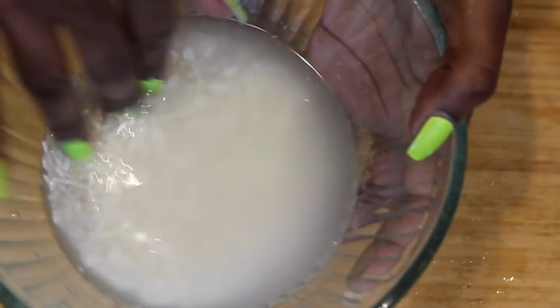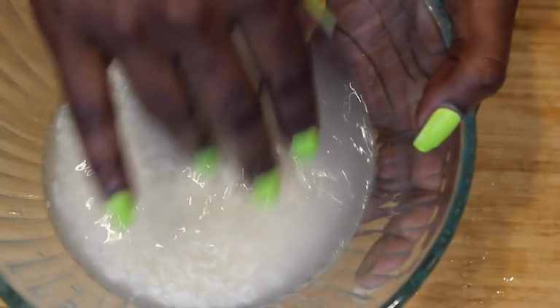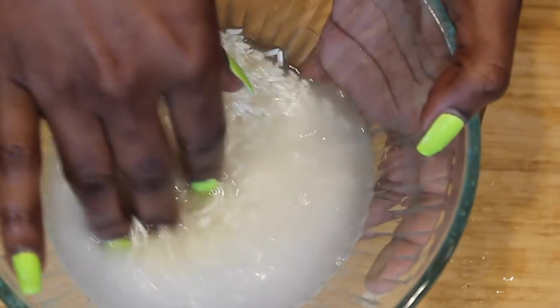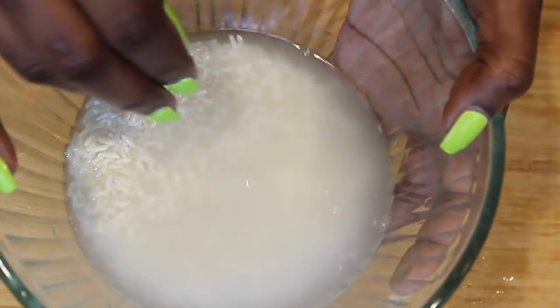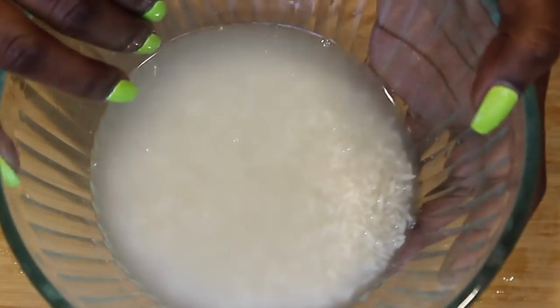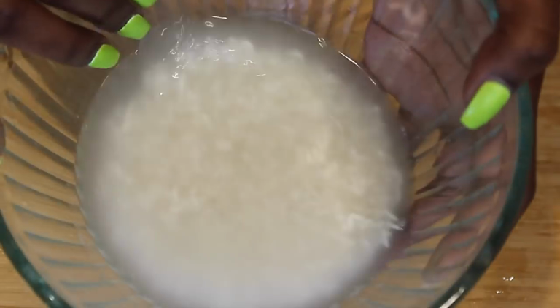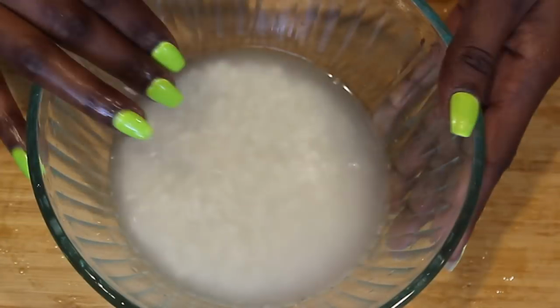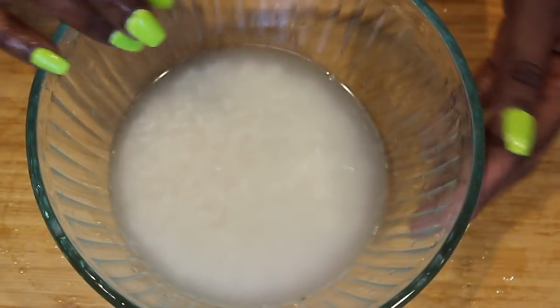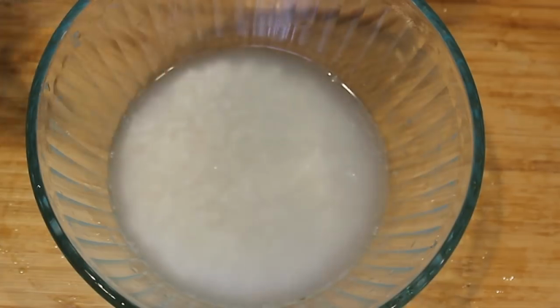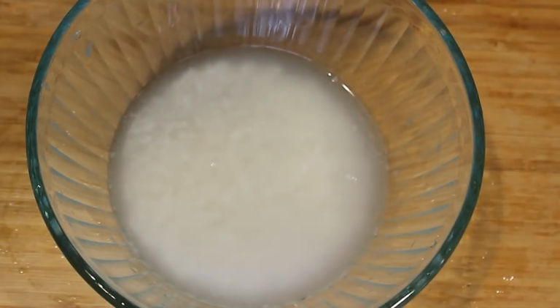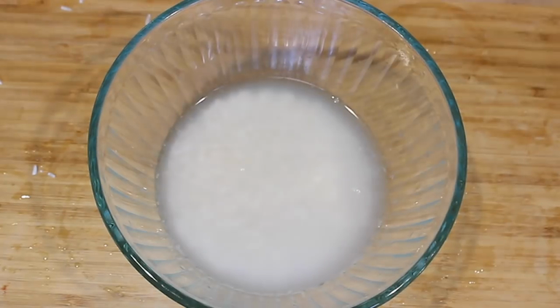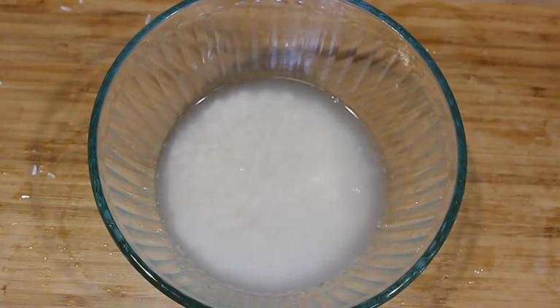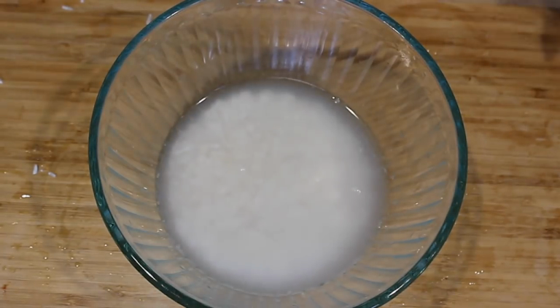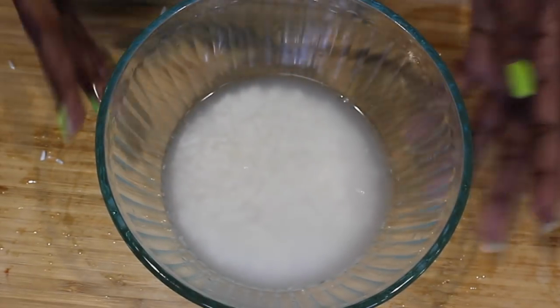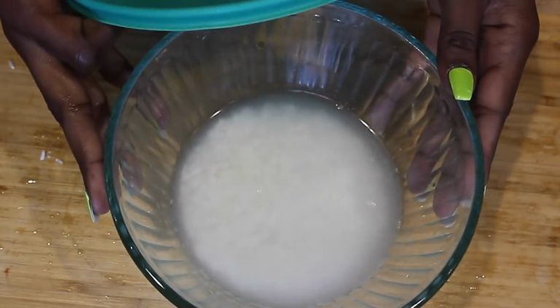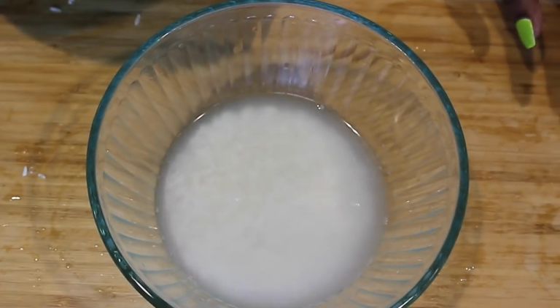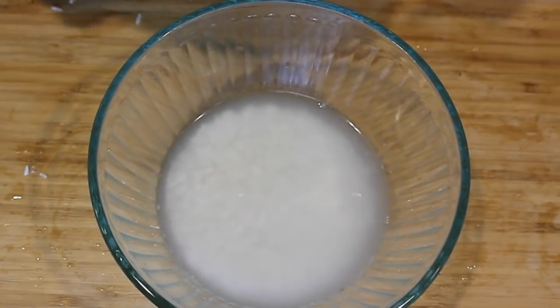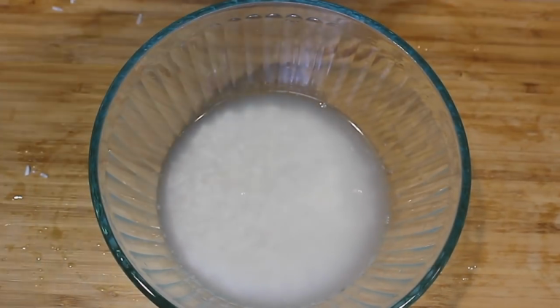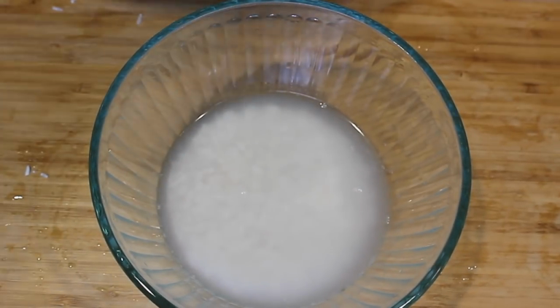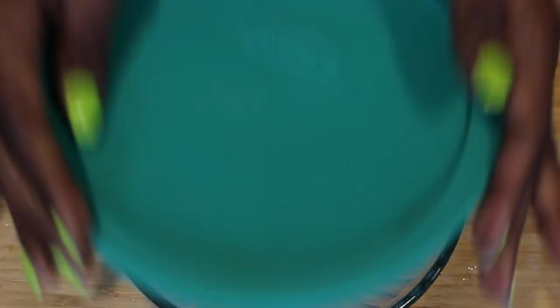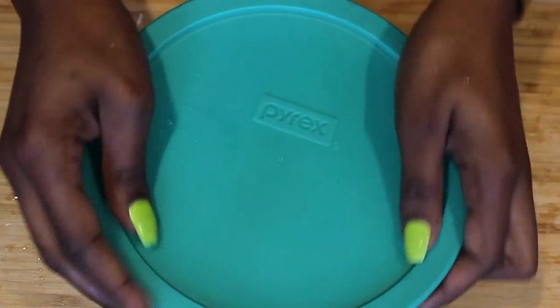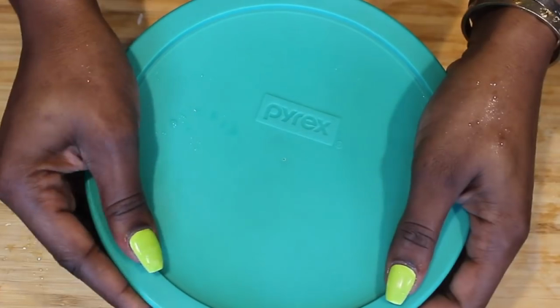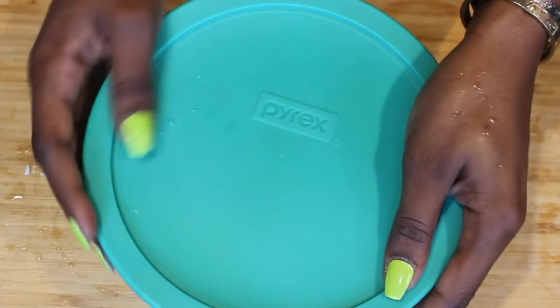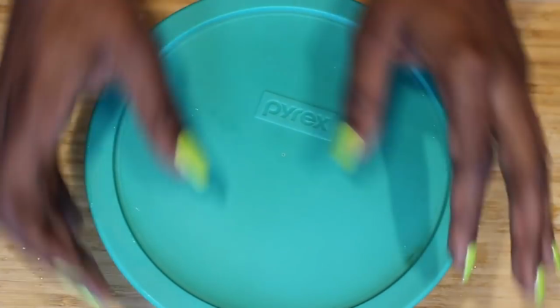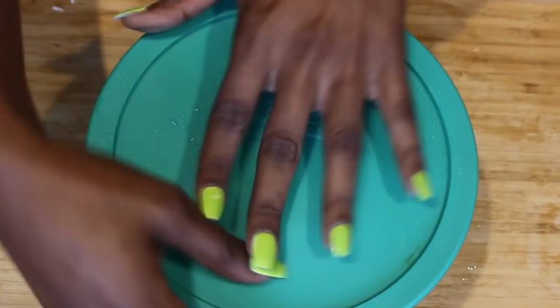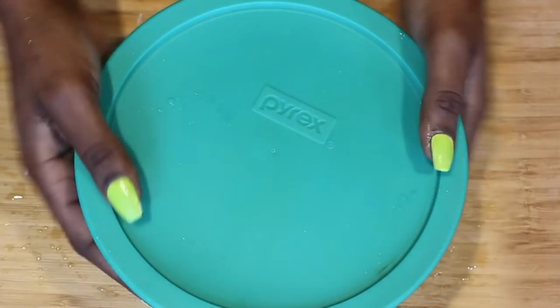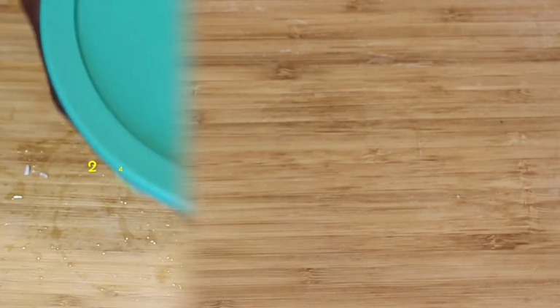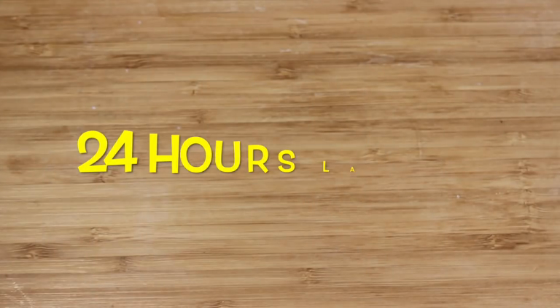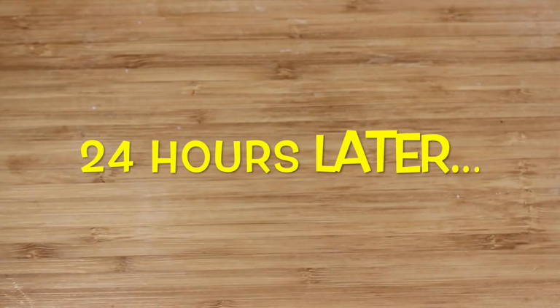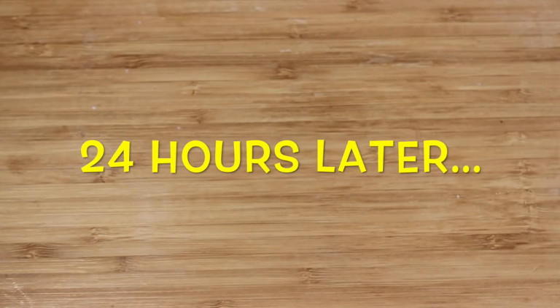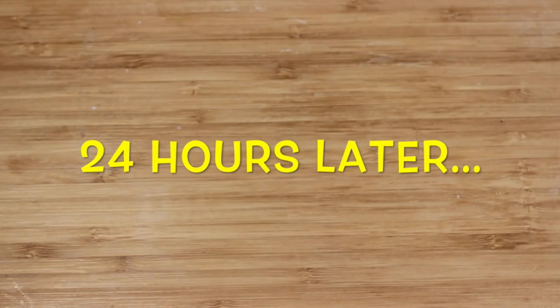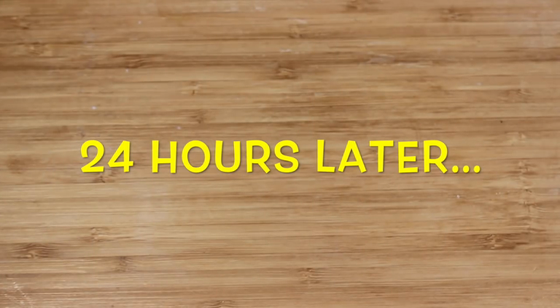Now I'm going to cover the rice water with the lid and leave it in a room temperature setting for 24 hours so that it can begin to ferment. If you're in a rush, you can boil the water and then strain it and that'll also ferment it as well.